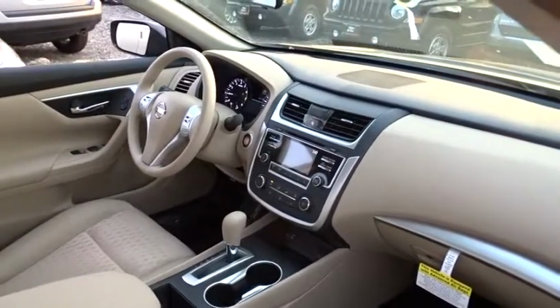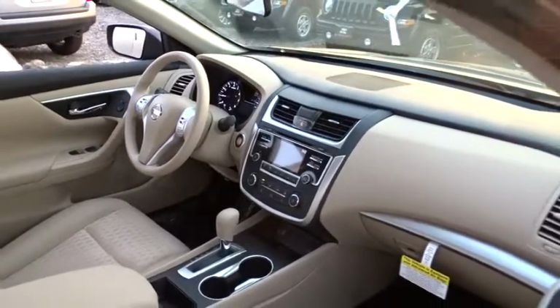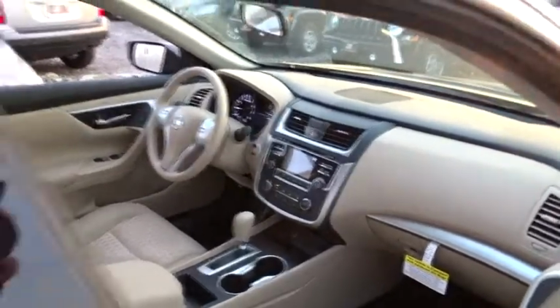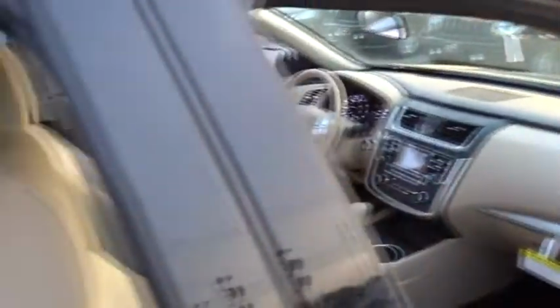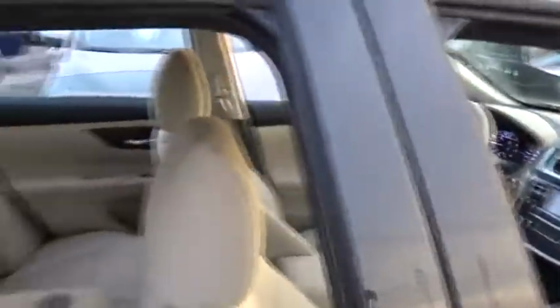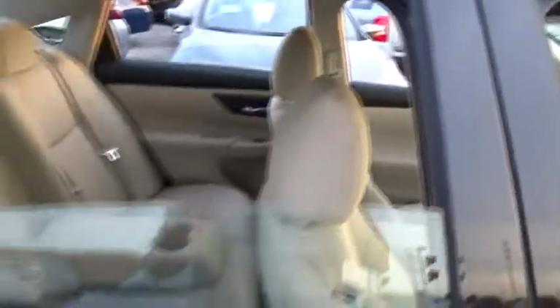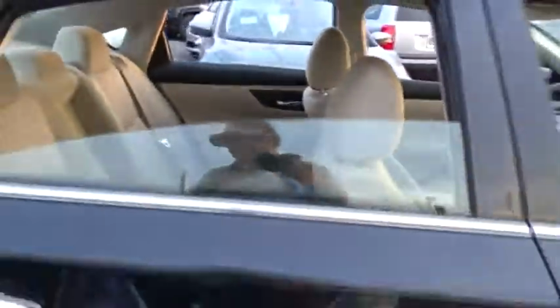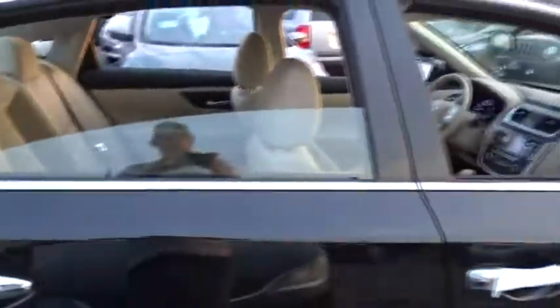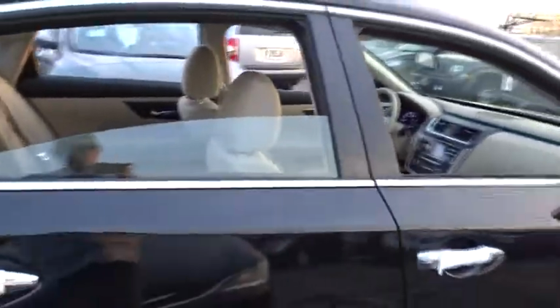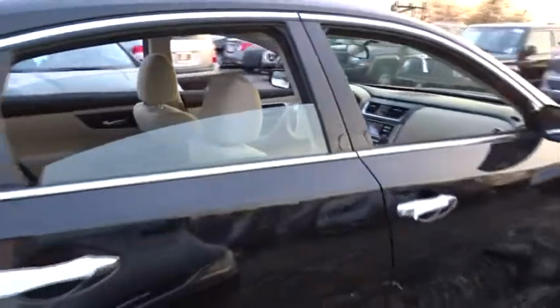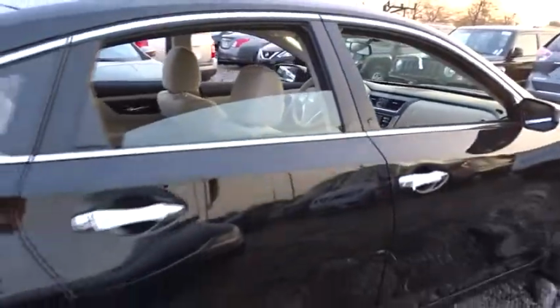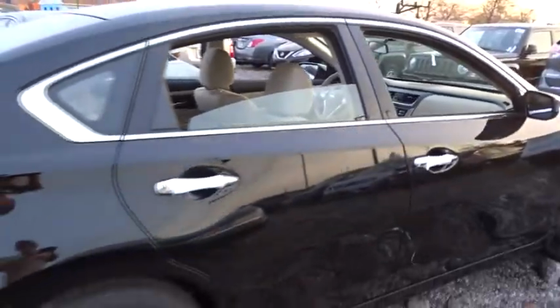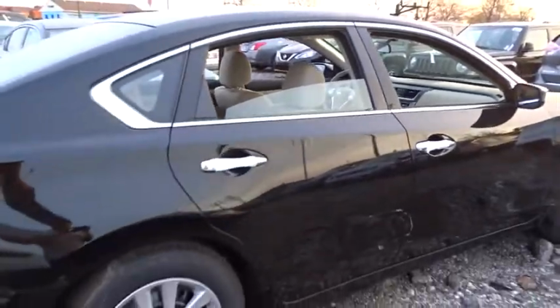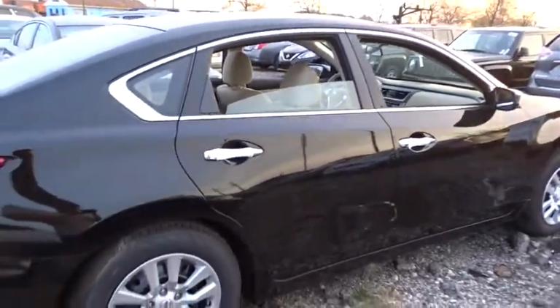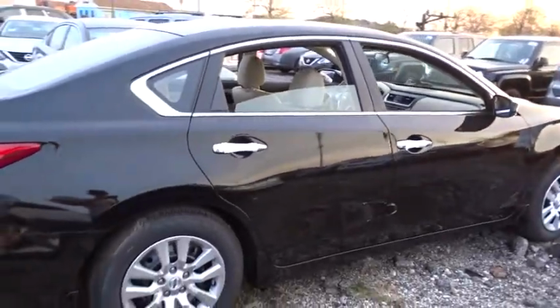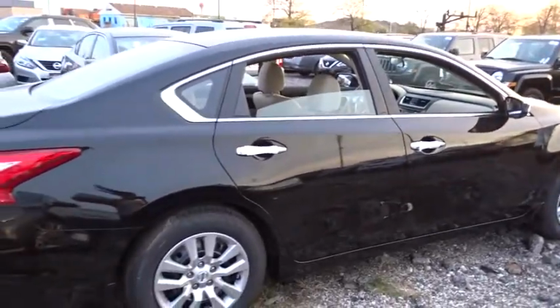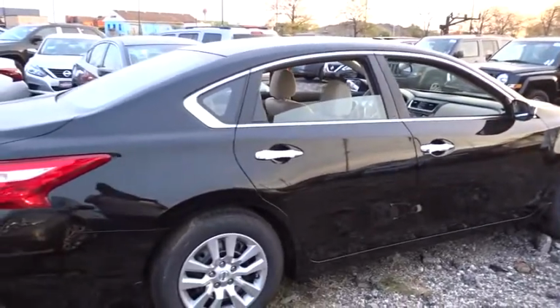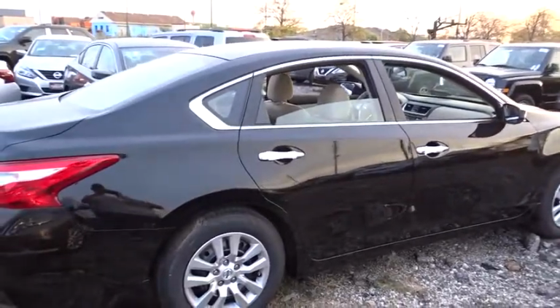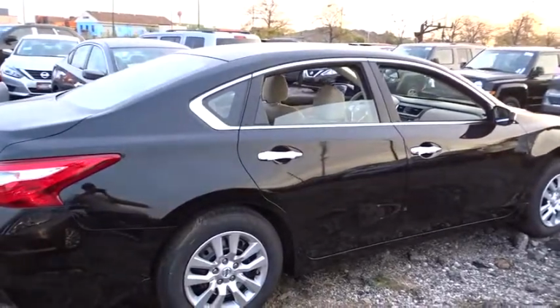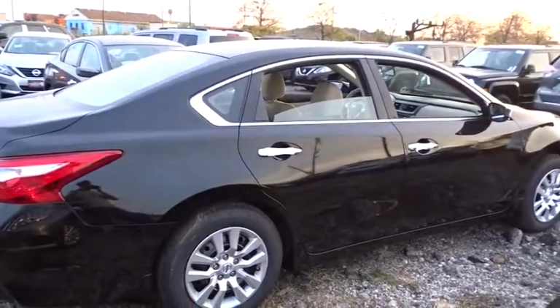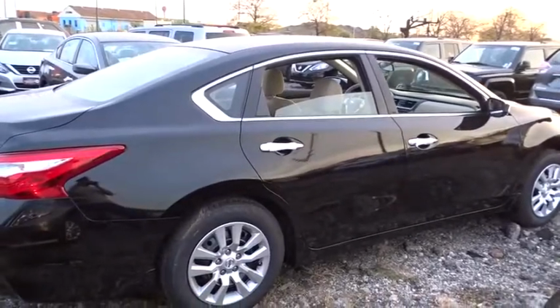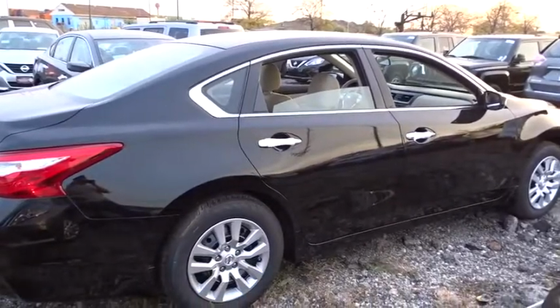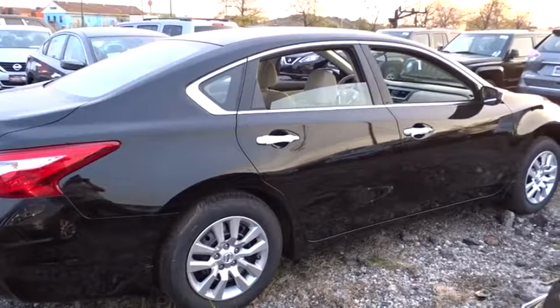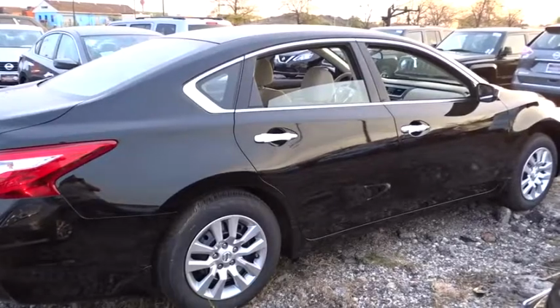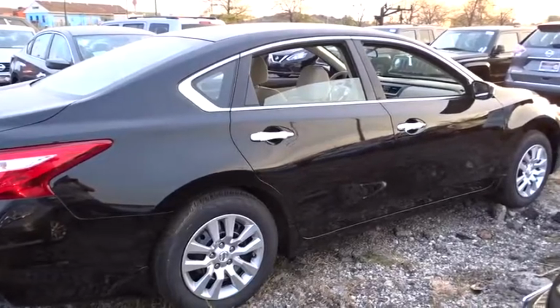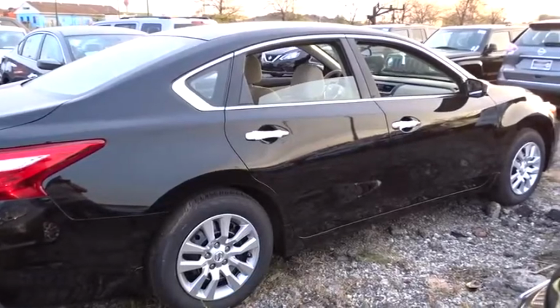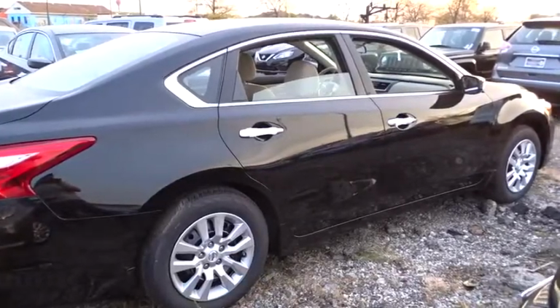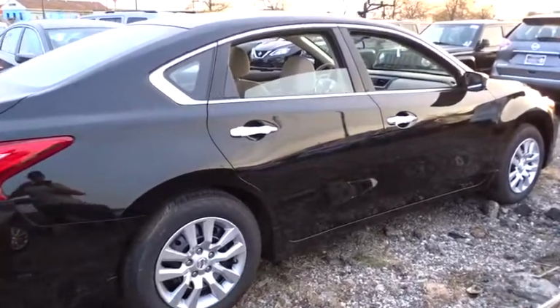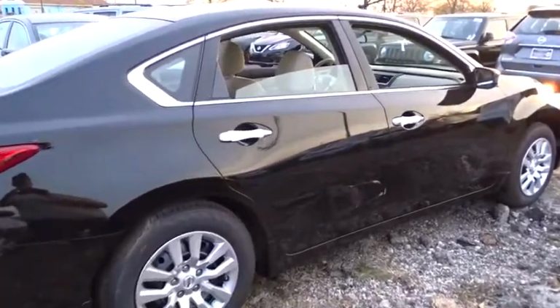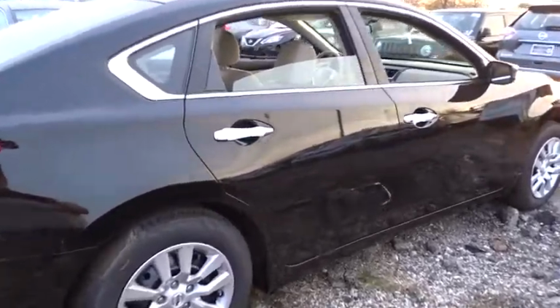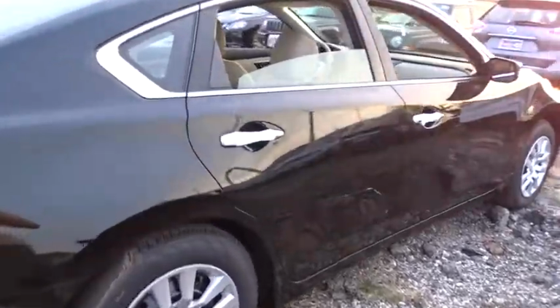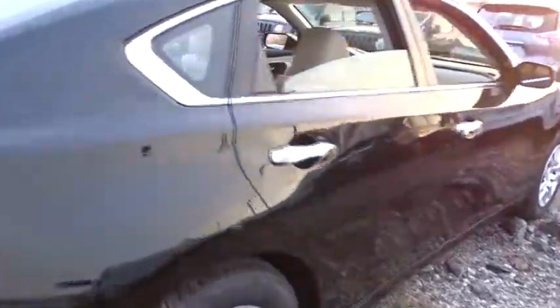Stability control, steering wheel audio controls, keyless entry, traction control, anti-lock braking system, backup camera, Bluetooth, adjustable steering wheel, power steering, cruise control, keyless start.